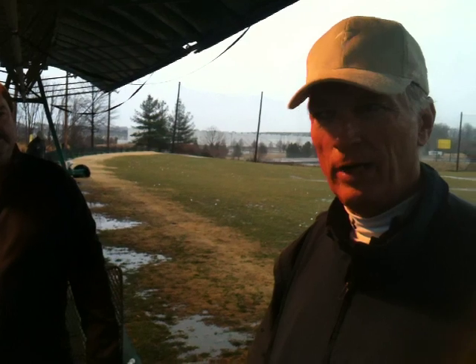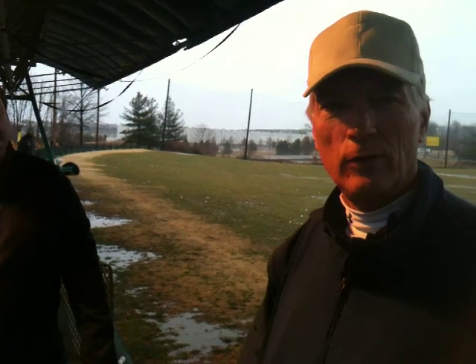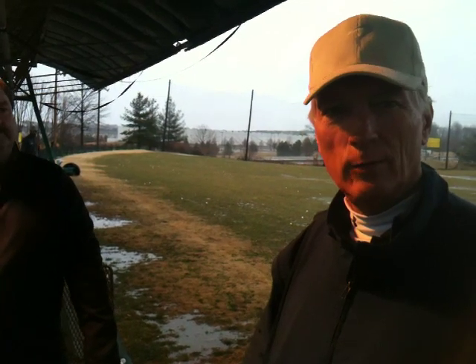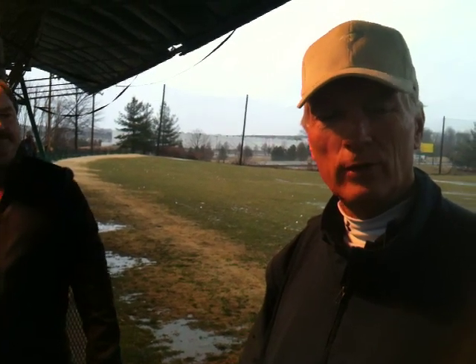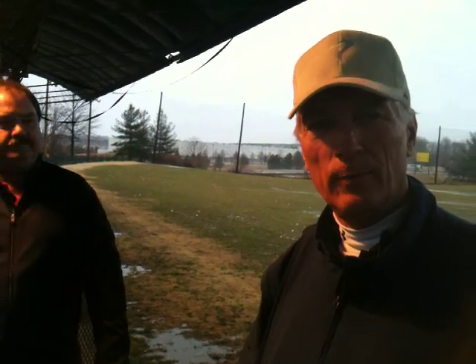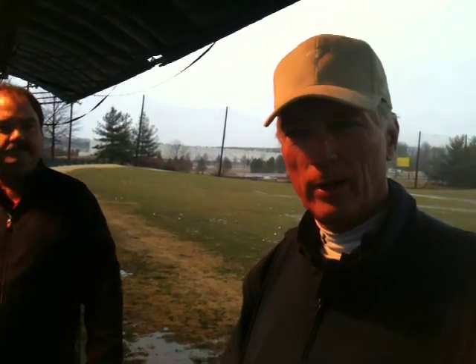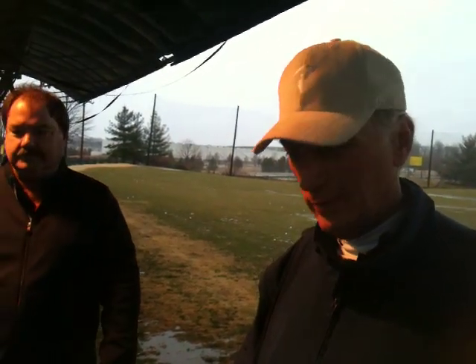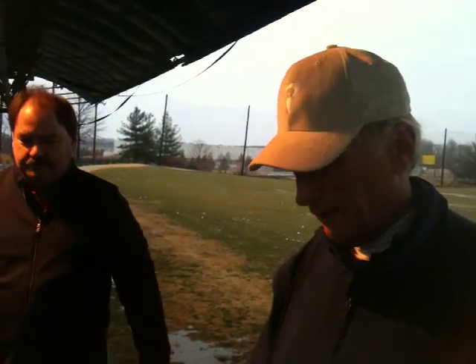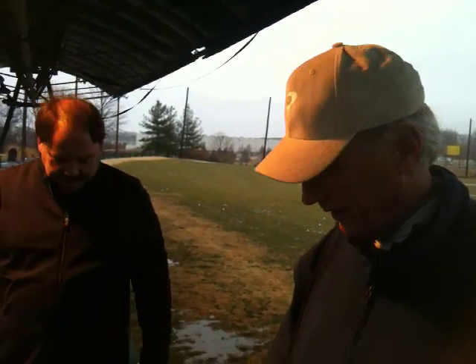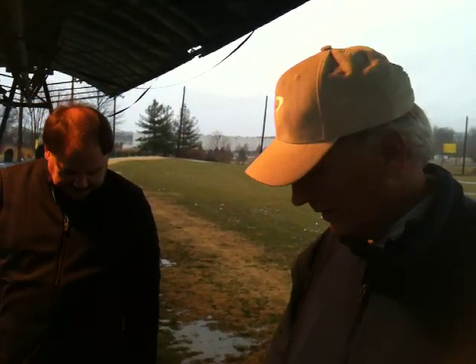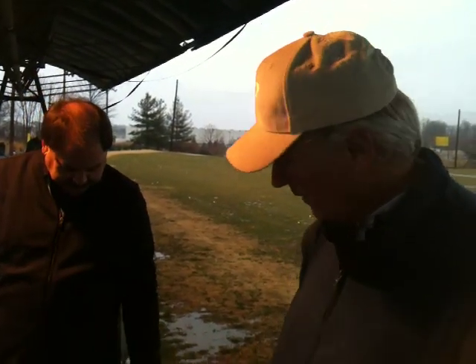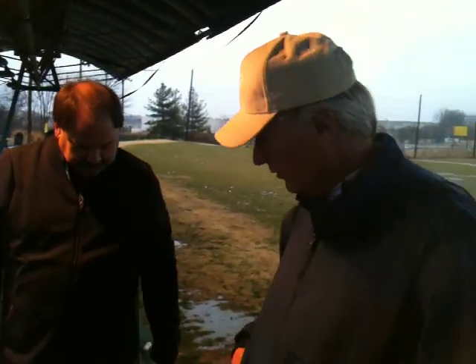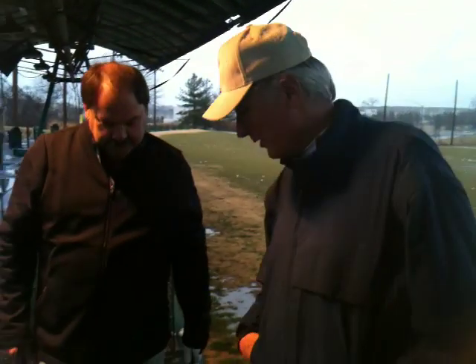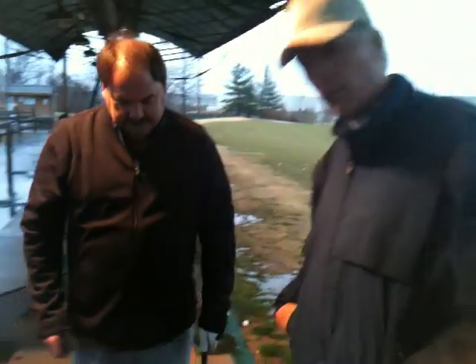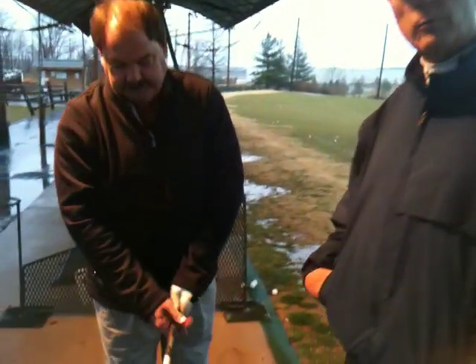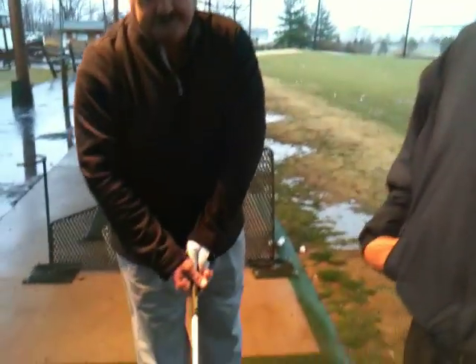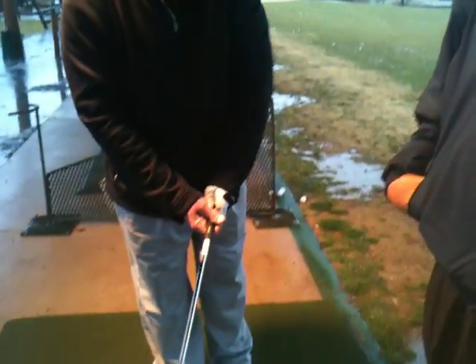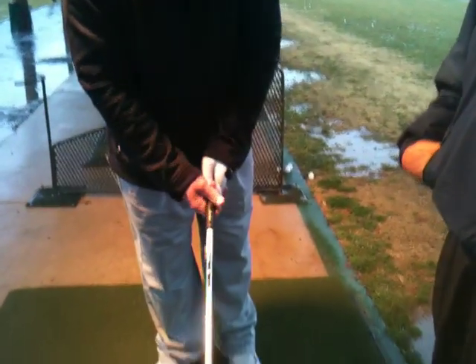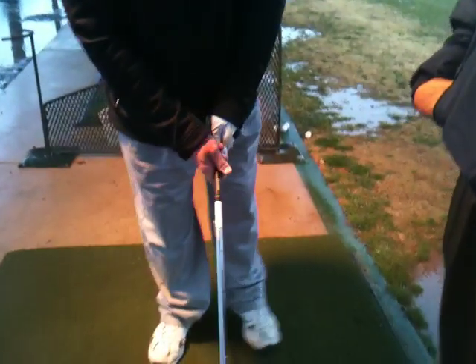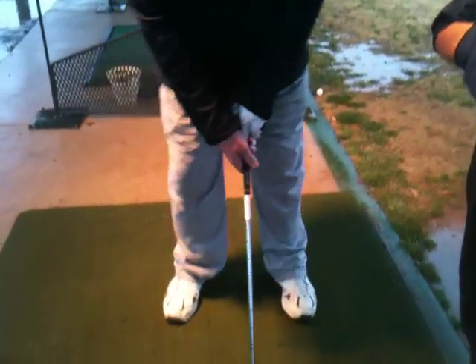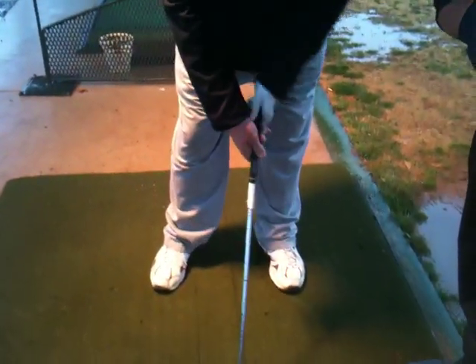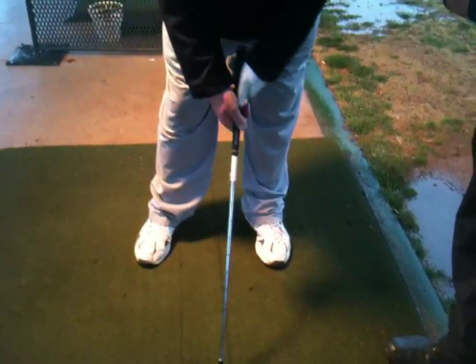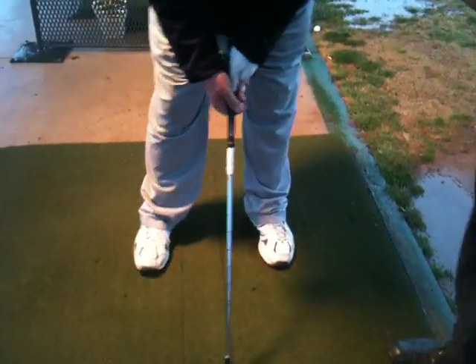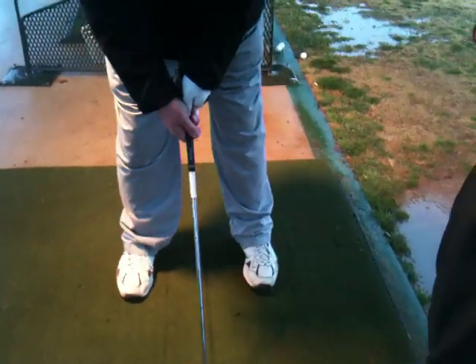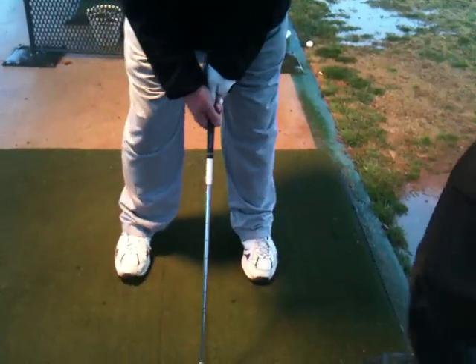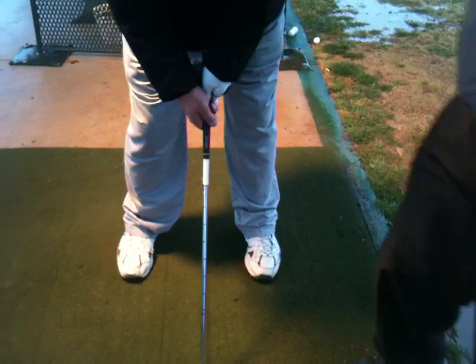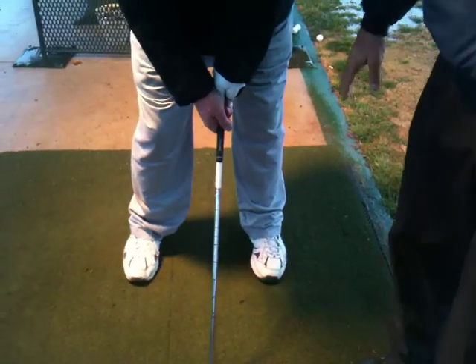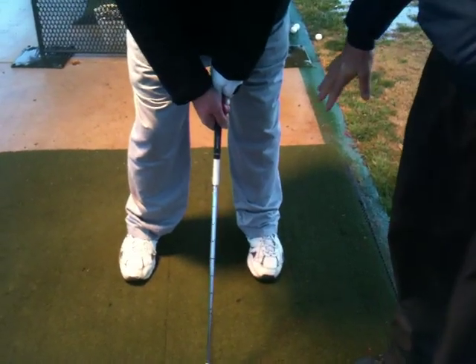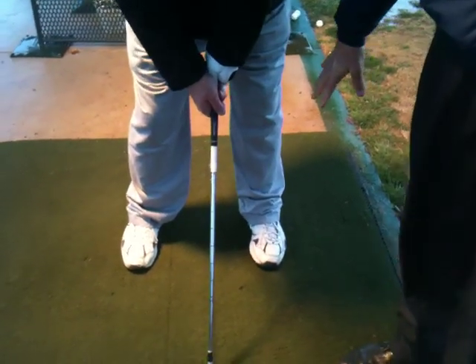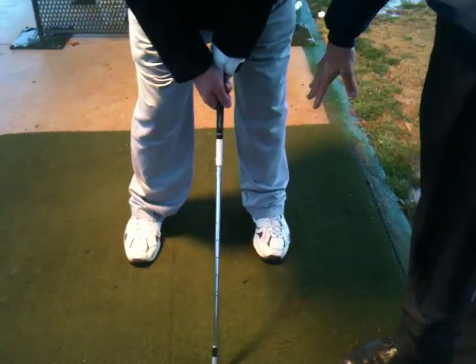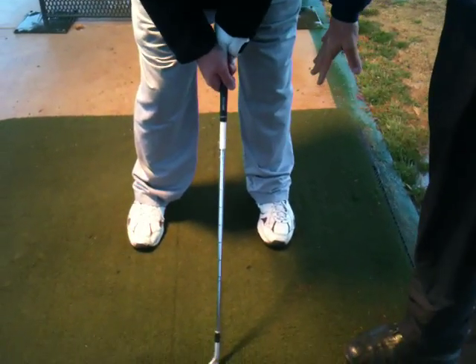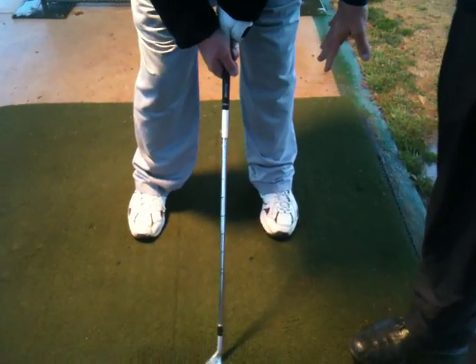Rainy afternoon here at Waters Landing Golf Park. We're out here with Dave, and Dave, go ahead and do the set-up for me once. We're working on his pitch shot, and I want you to zoom in on his left shoe there.